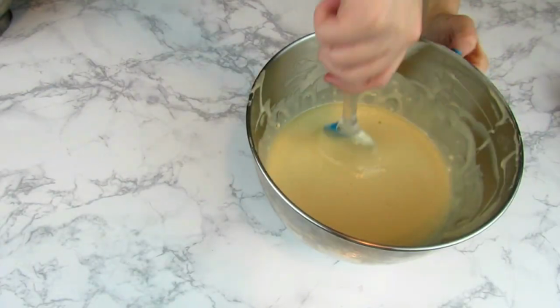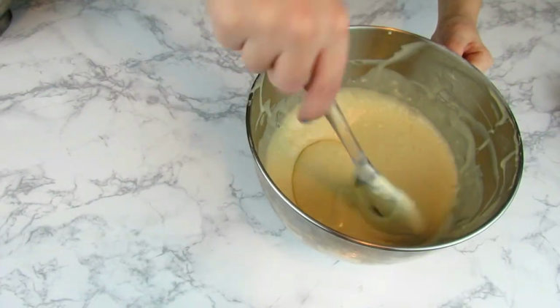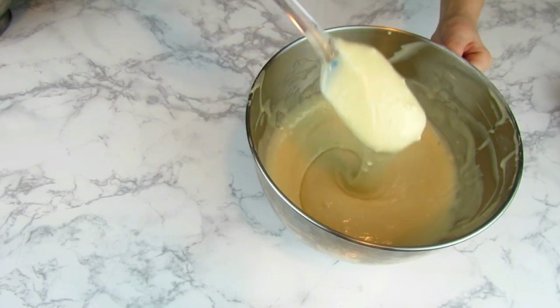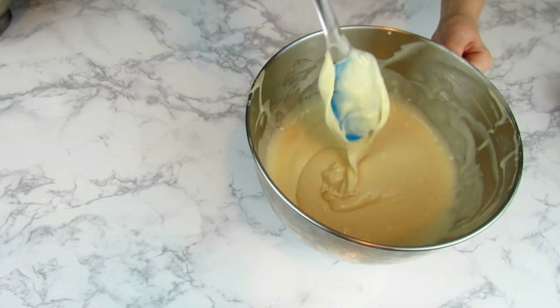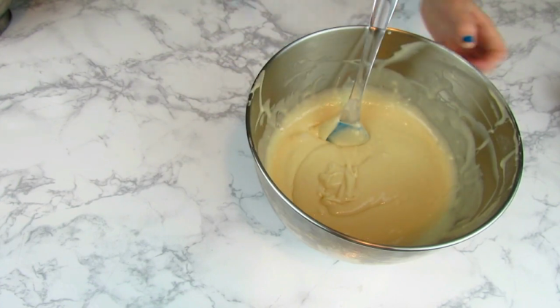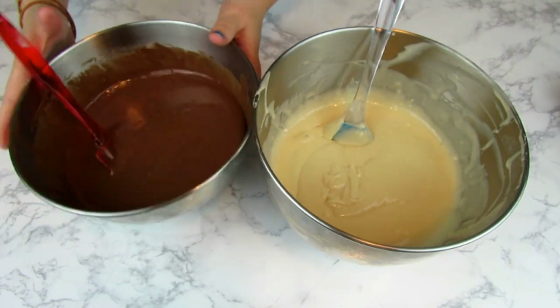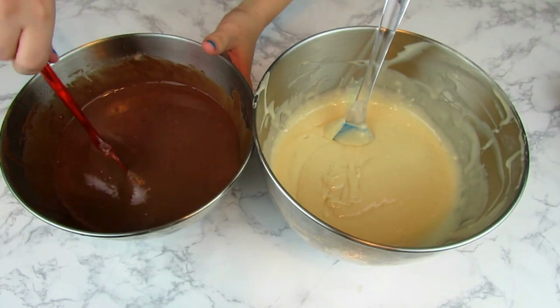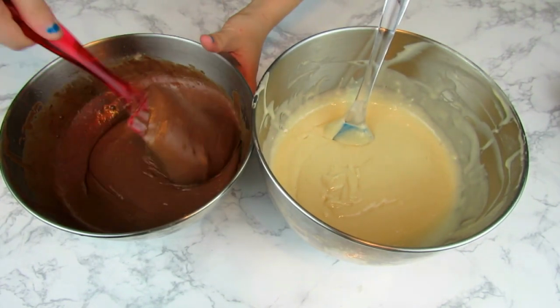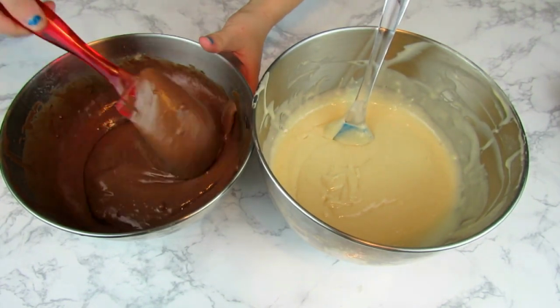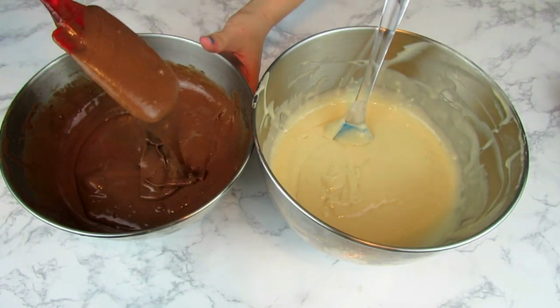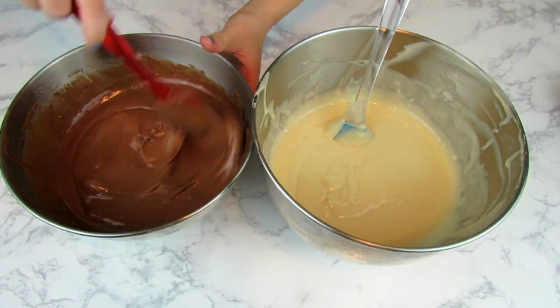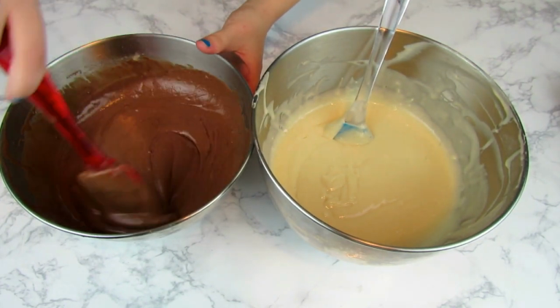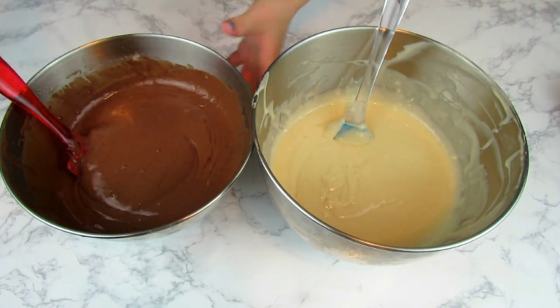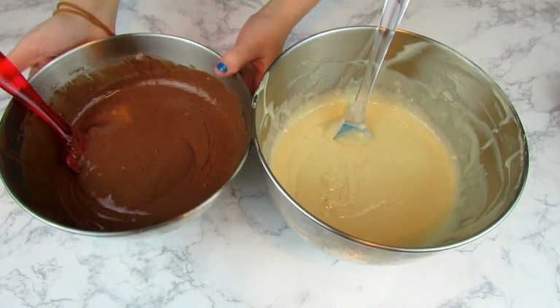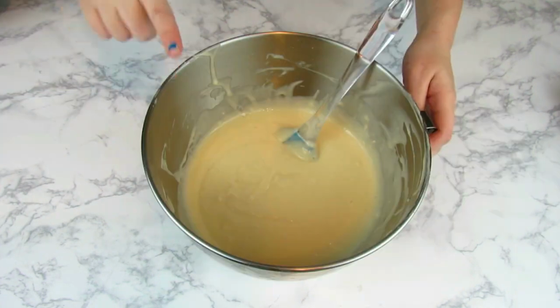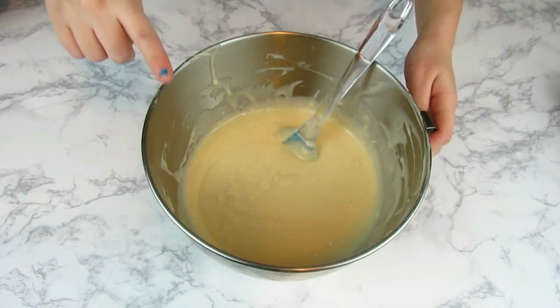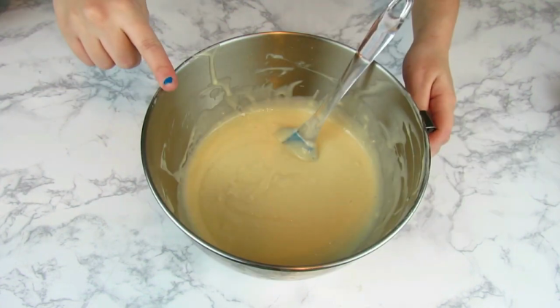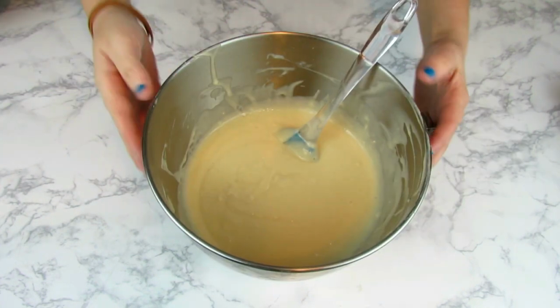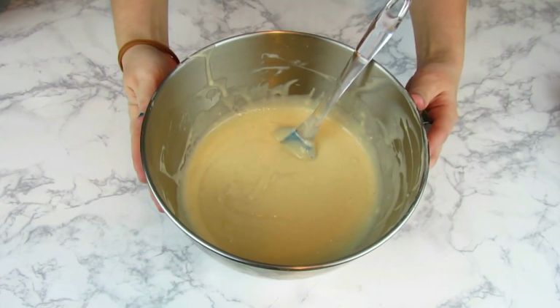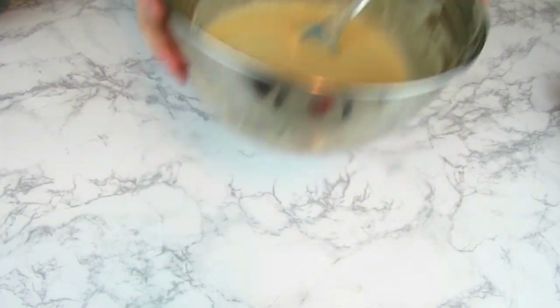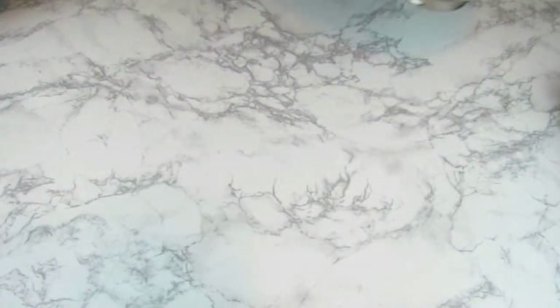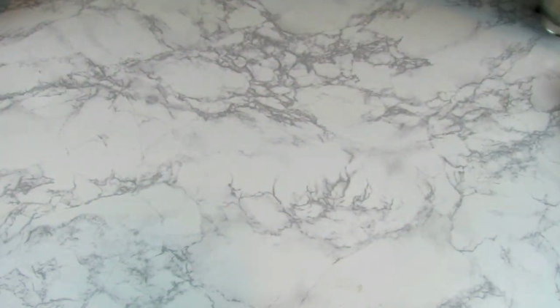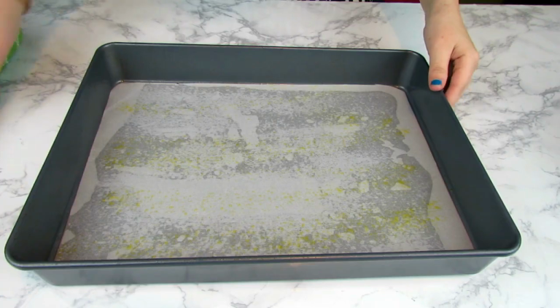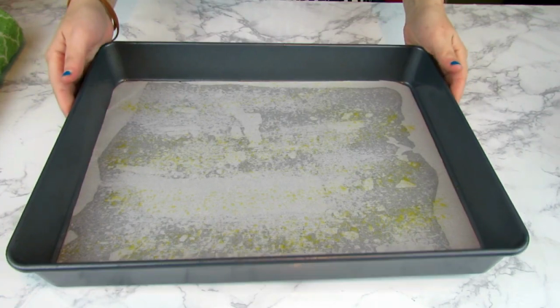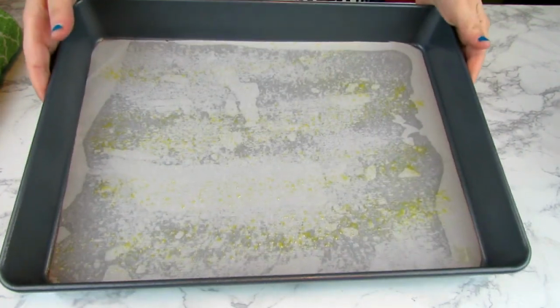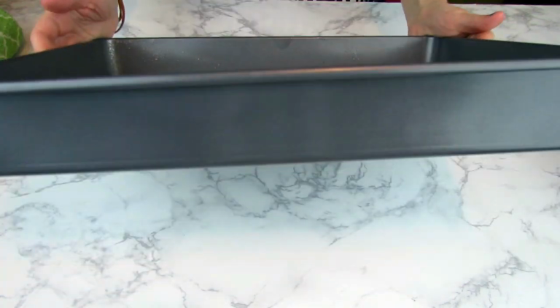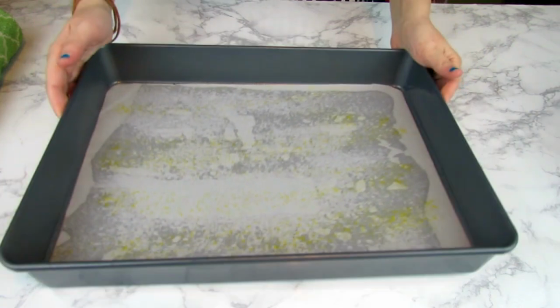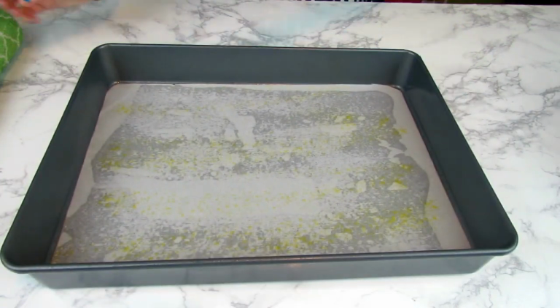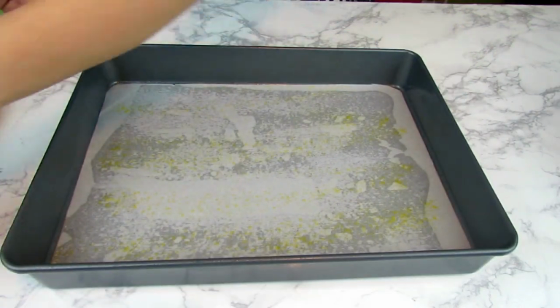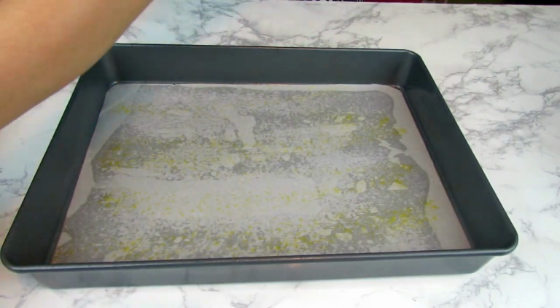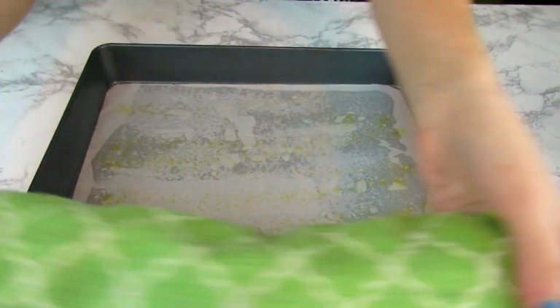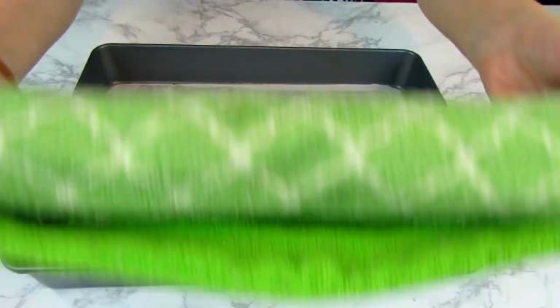I'm using white and chocolate cake mixes, but you can use any cake mixes you want. Whichever one is the runniest, you want to do second. I'm going to use the white cake mix first because it's not quite as runny as the chocolate mix.